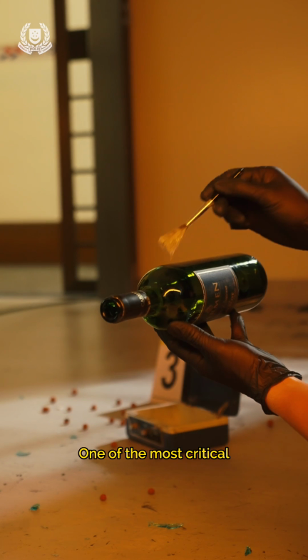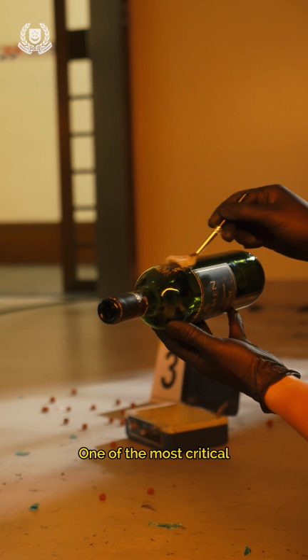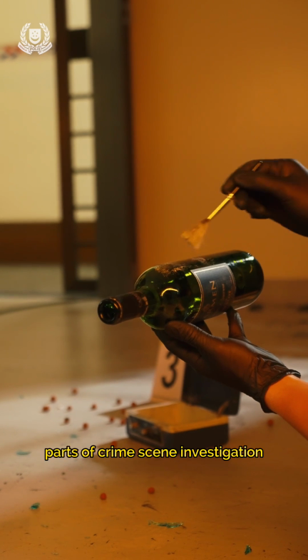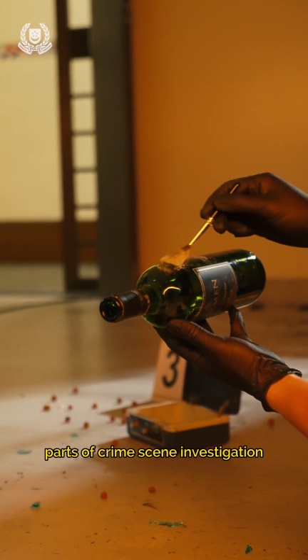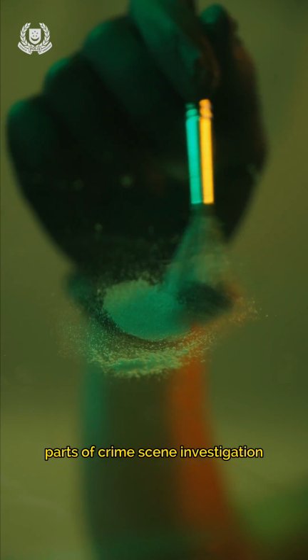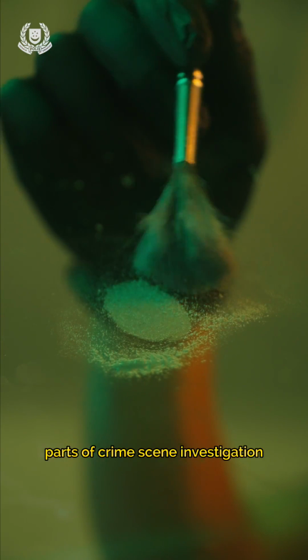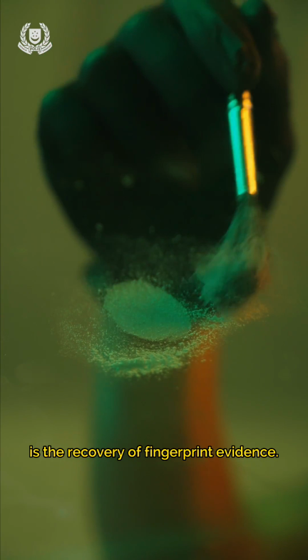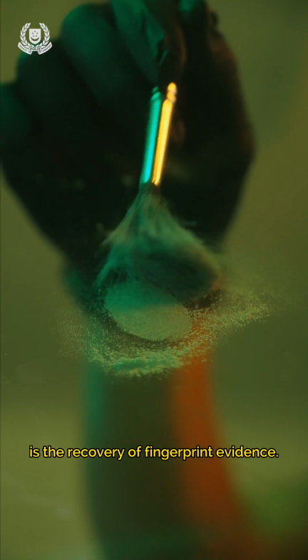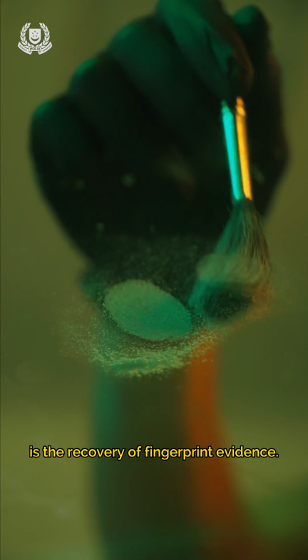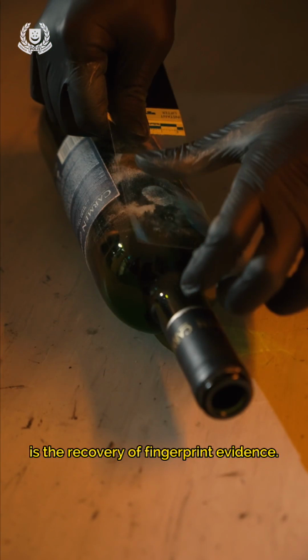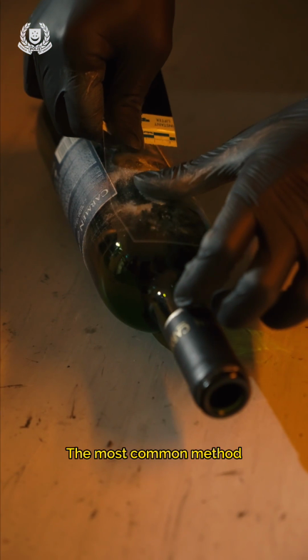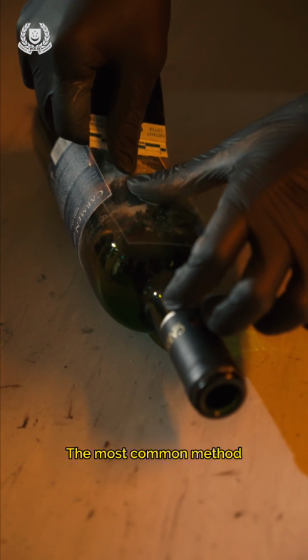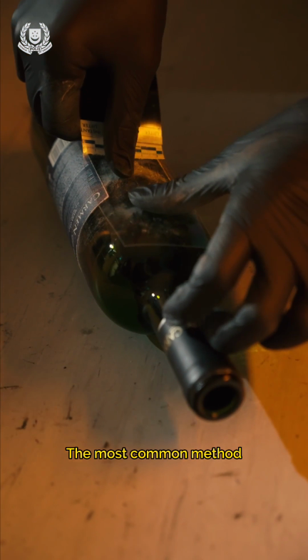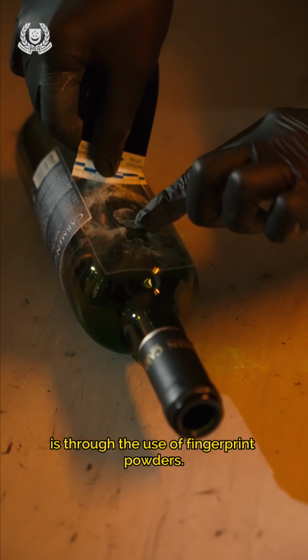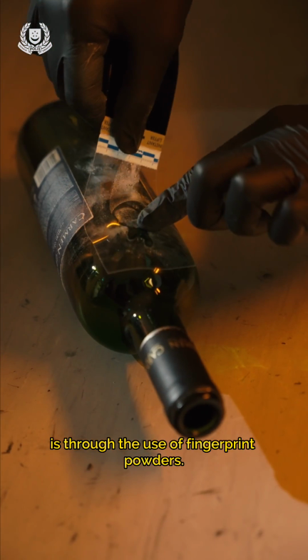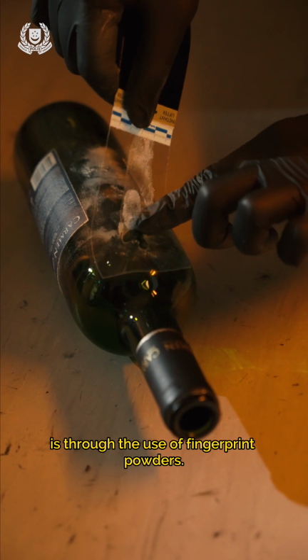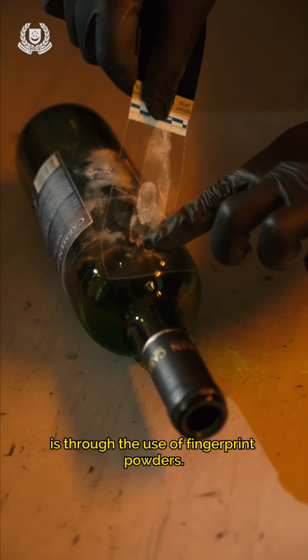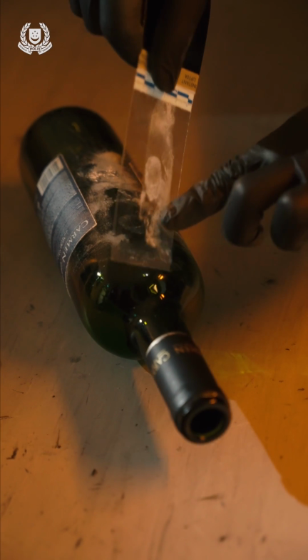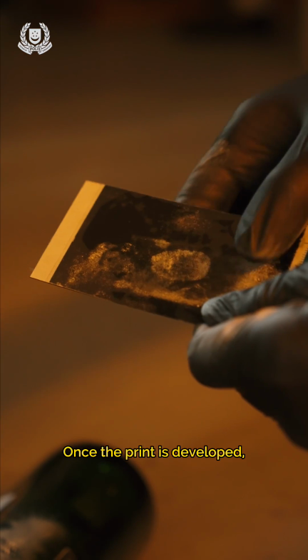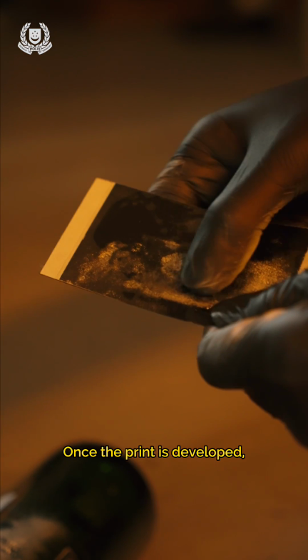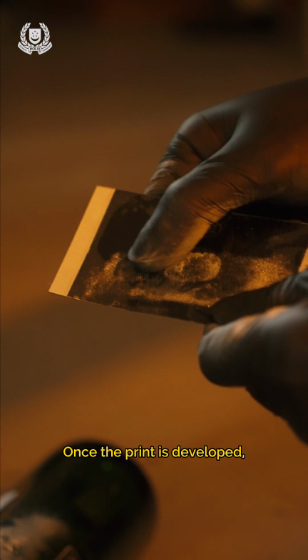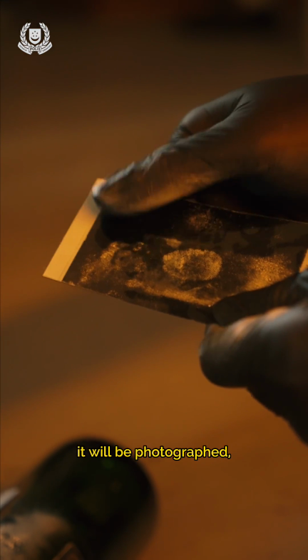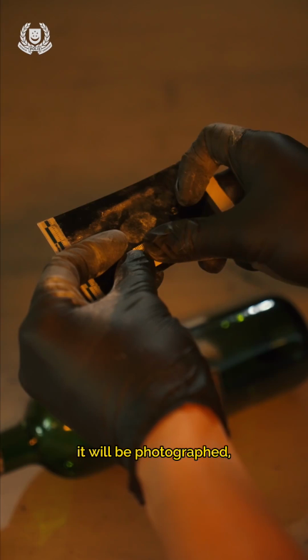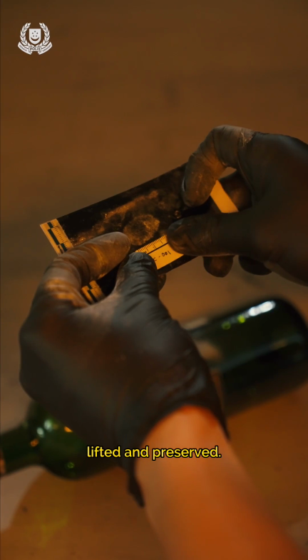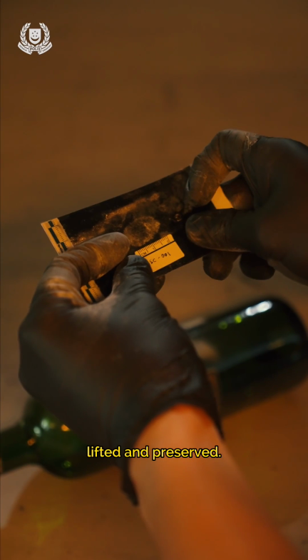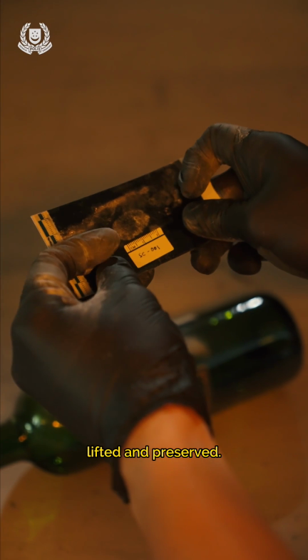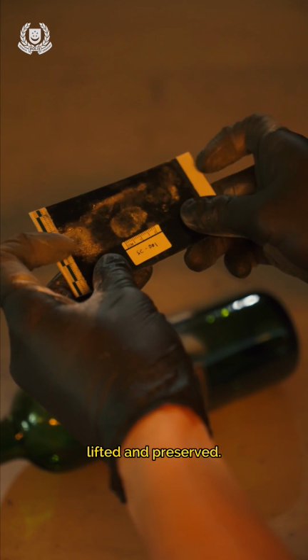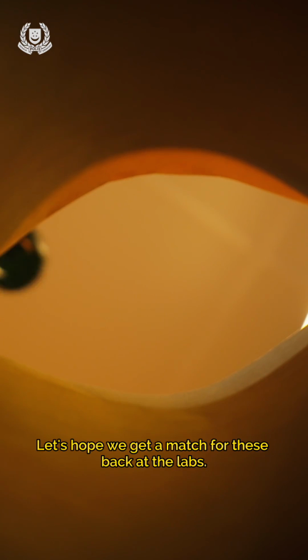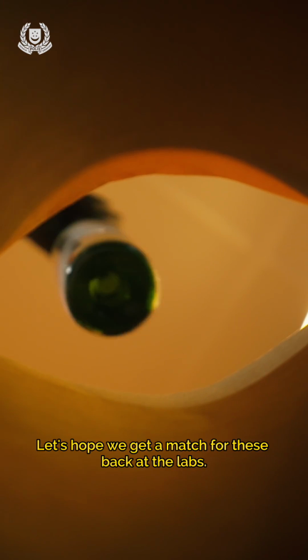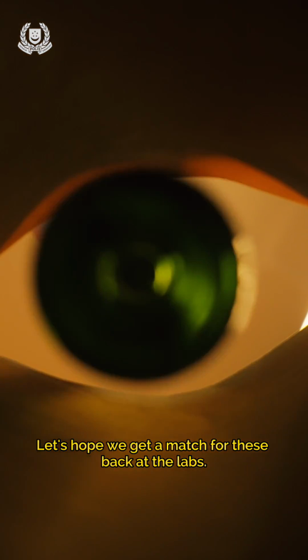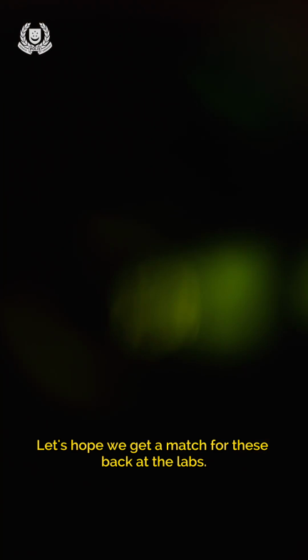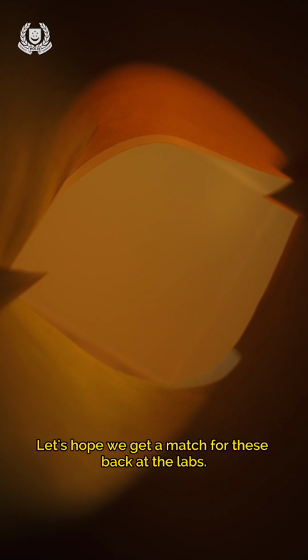One of the most critical parts of crime scene investigation is the recovery of fingerprint evidence. The most common method is through the use of fingerprint powders. Once a print is developed, it will be photographed, lifted, and preserved. Let's hope we get a match for these back at the labs.